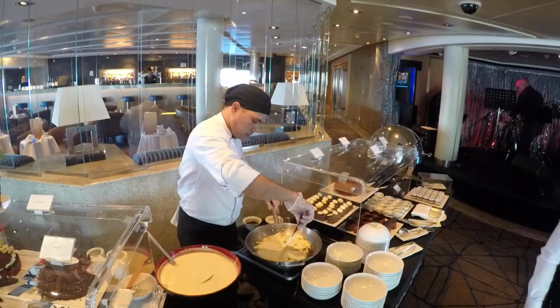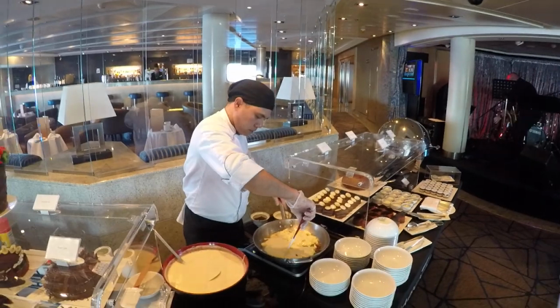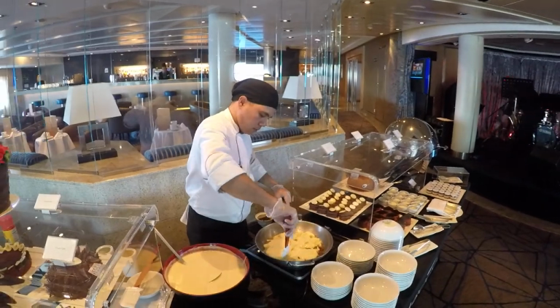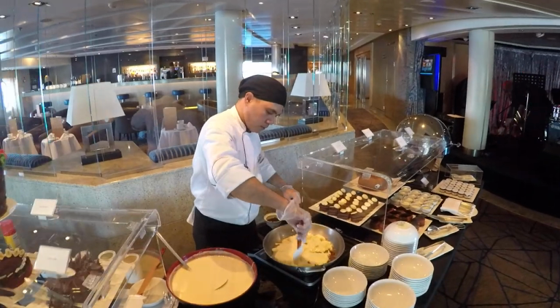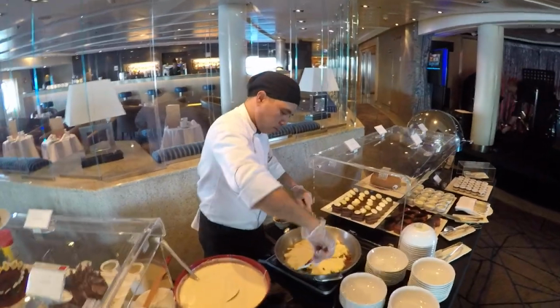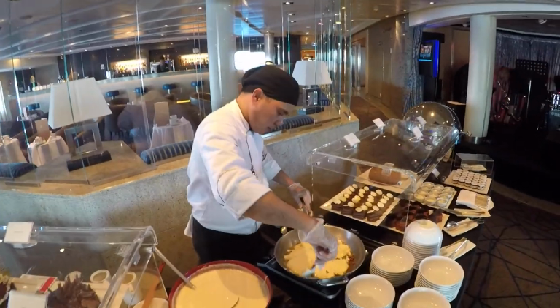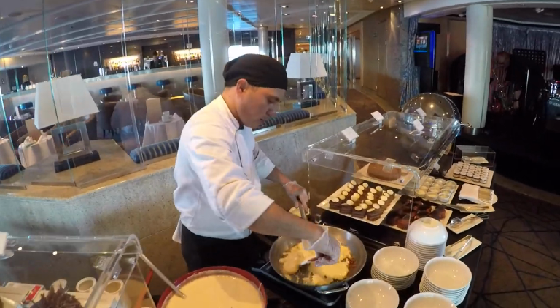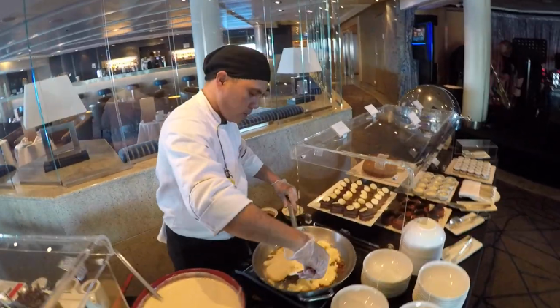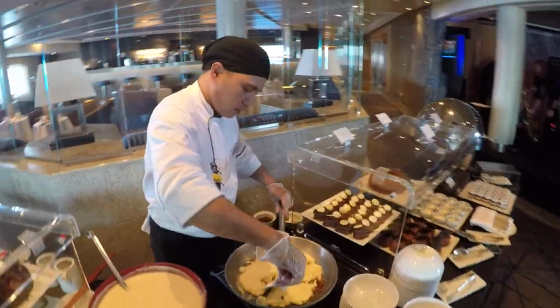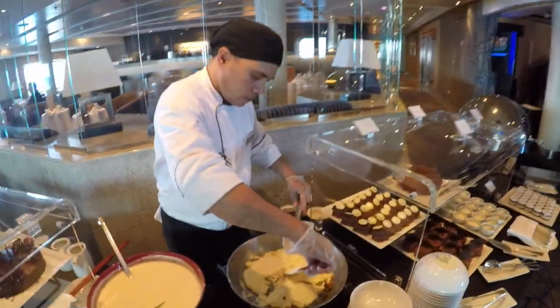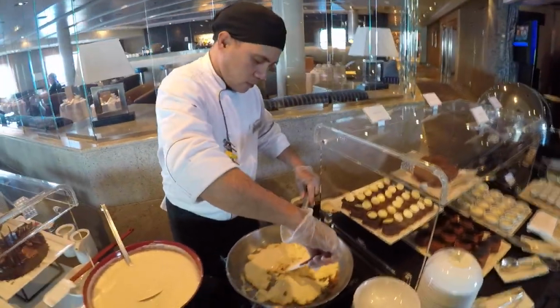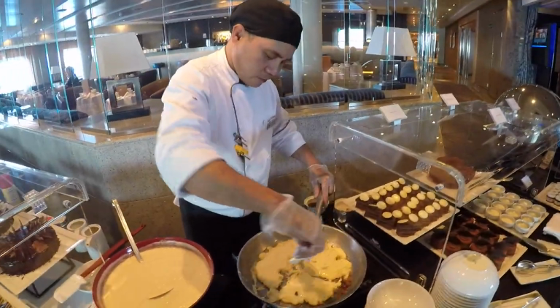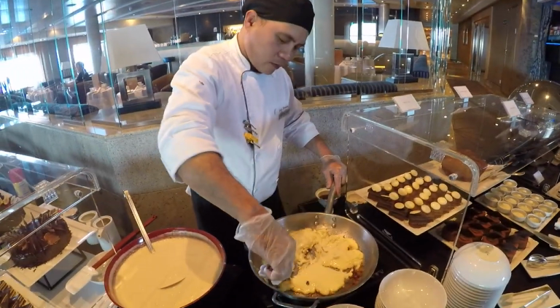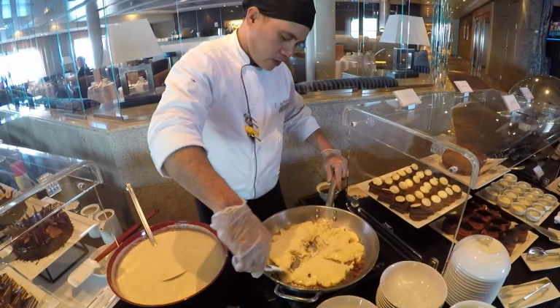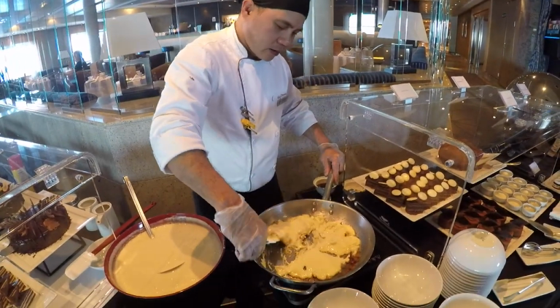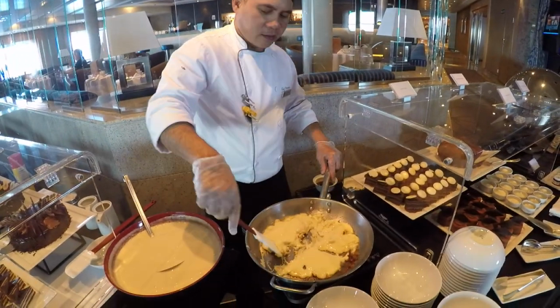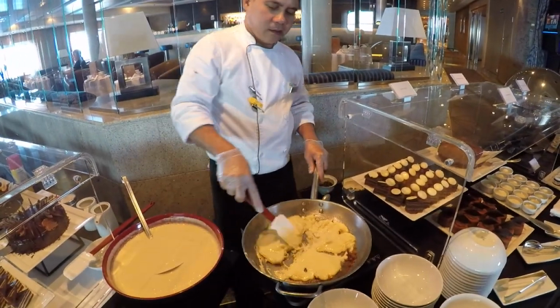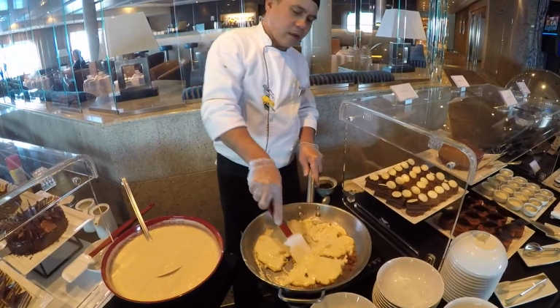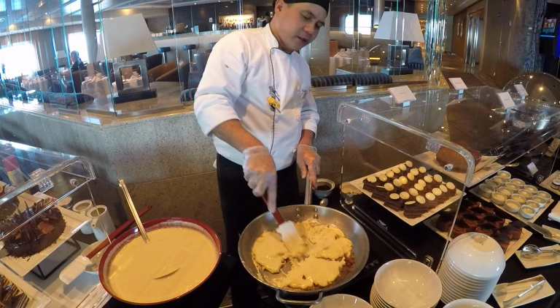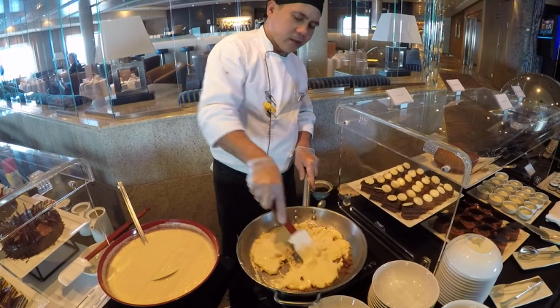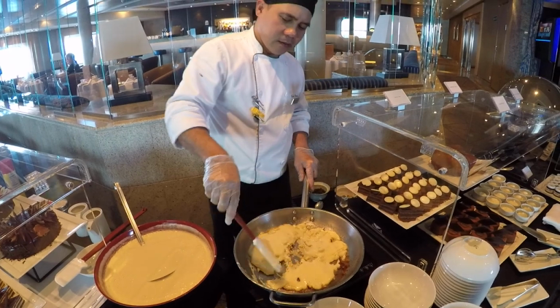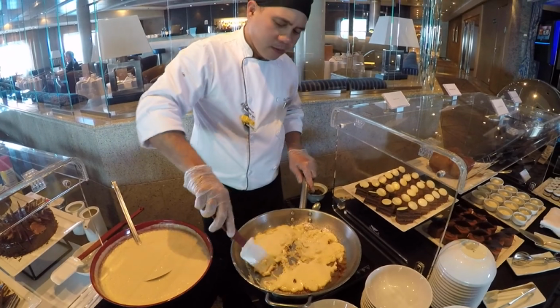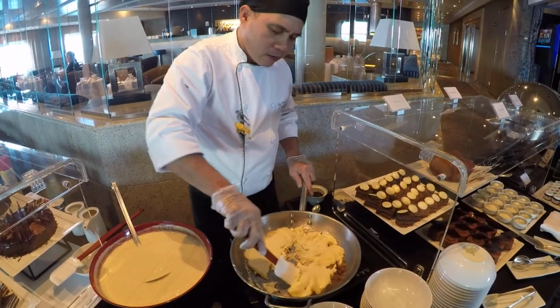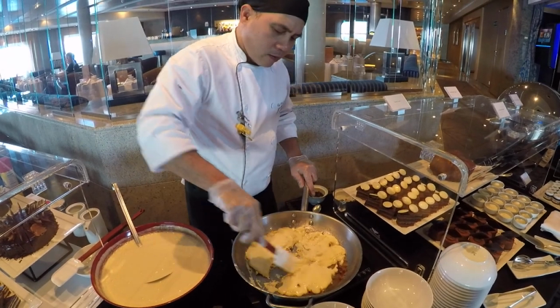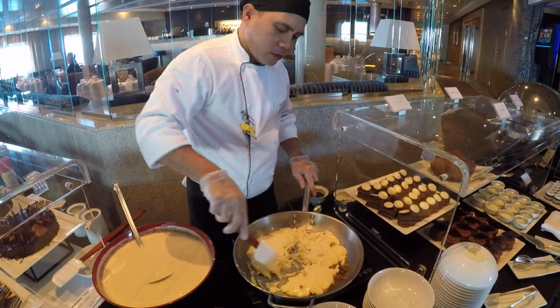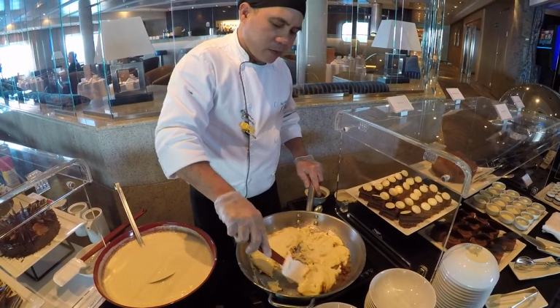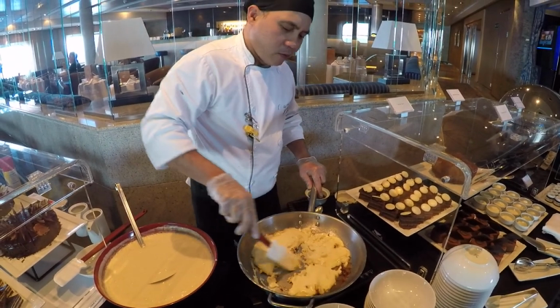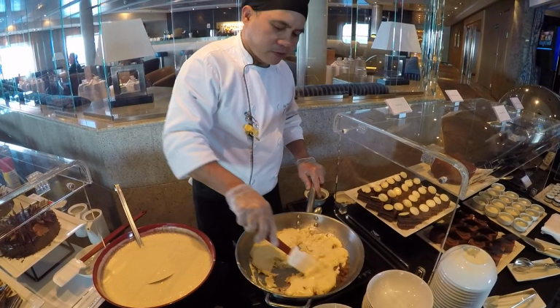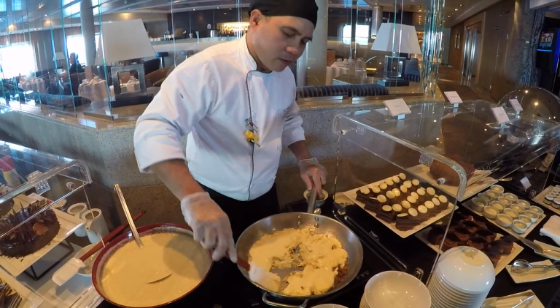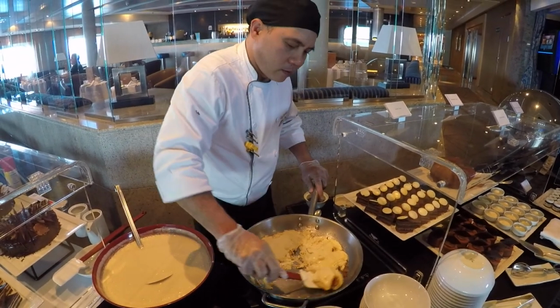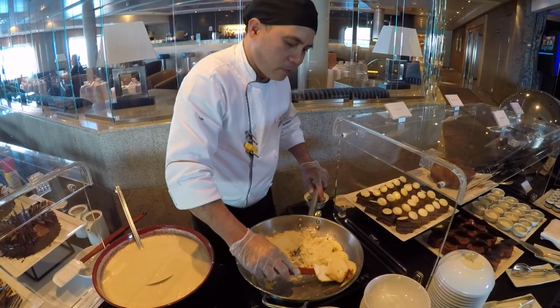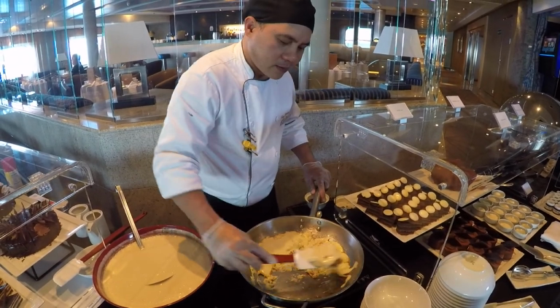This is a Kaiserschmarrn cooking class. Can you tell us what you're doing here? This one is a Kaiserschmarrn — it's a German or Austrian pancake.